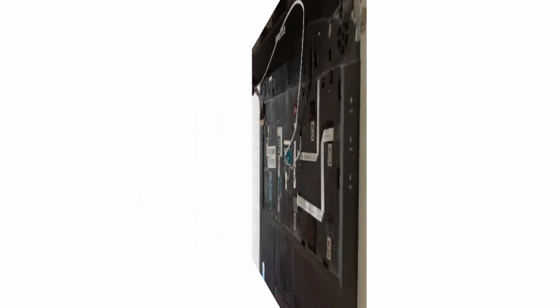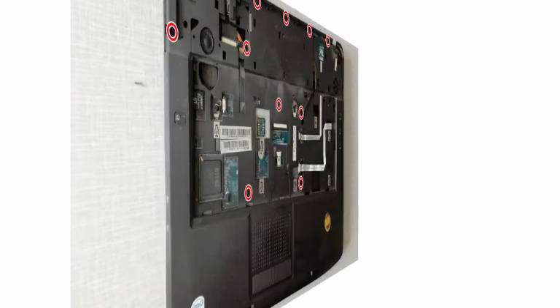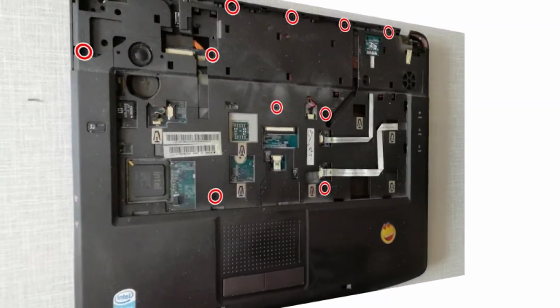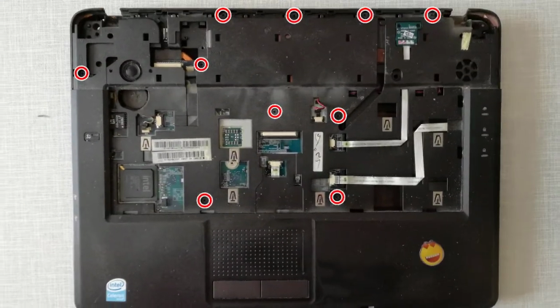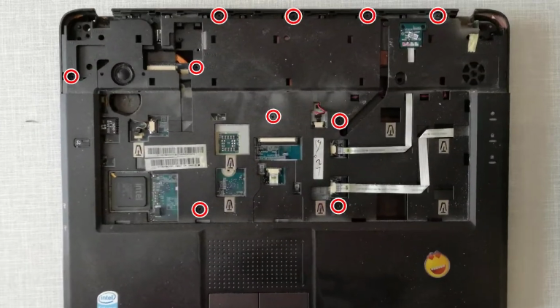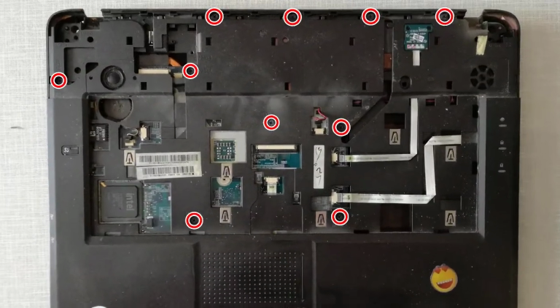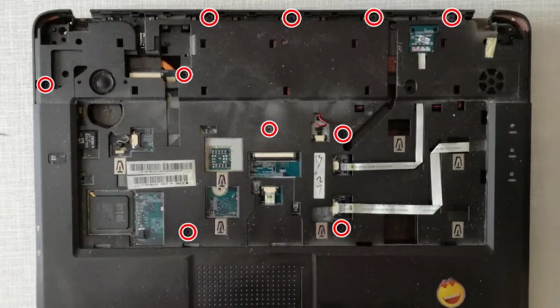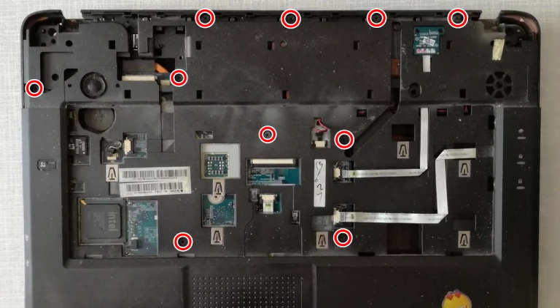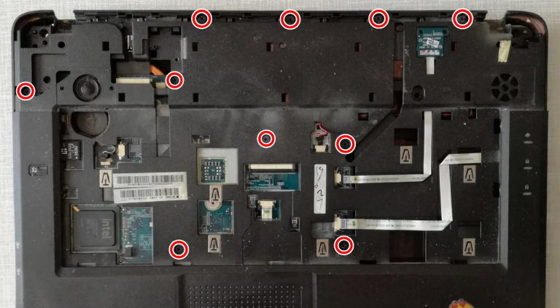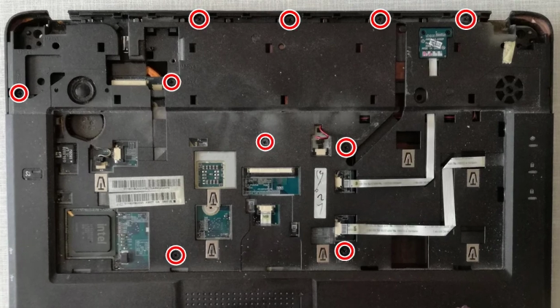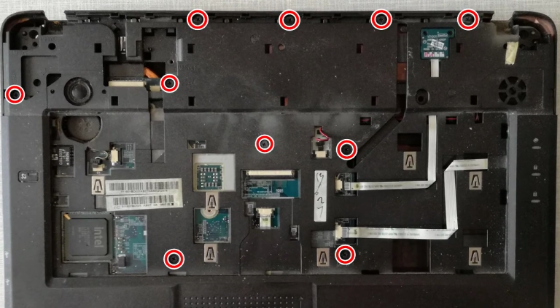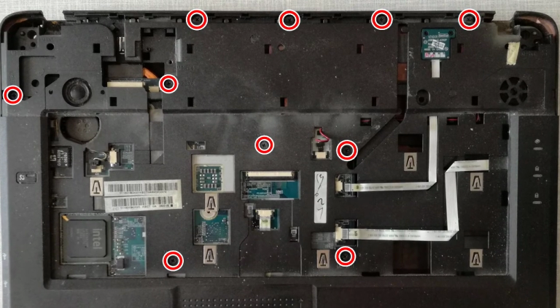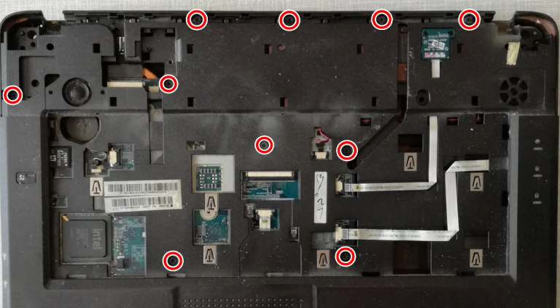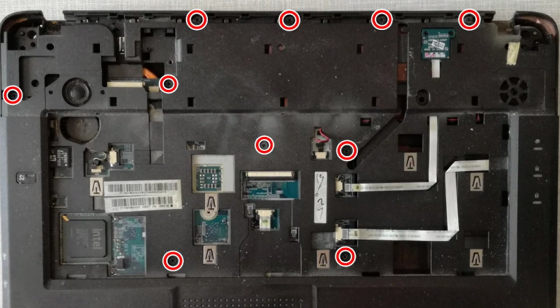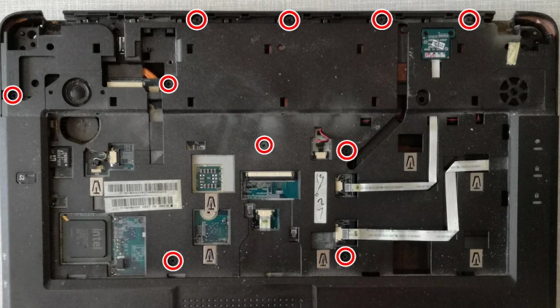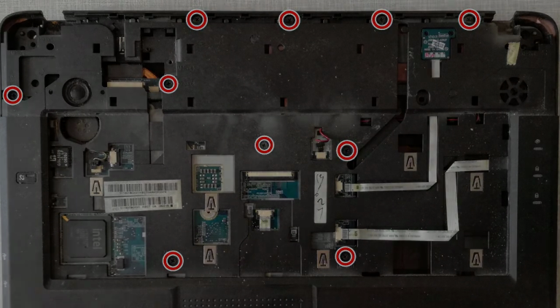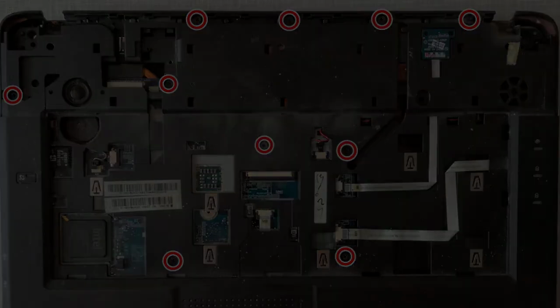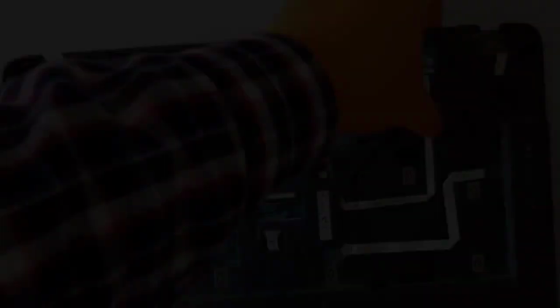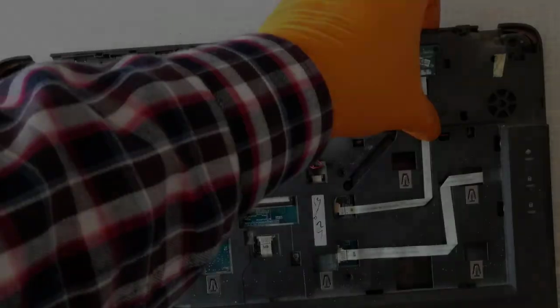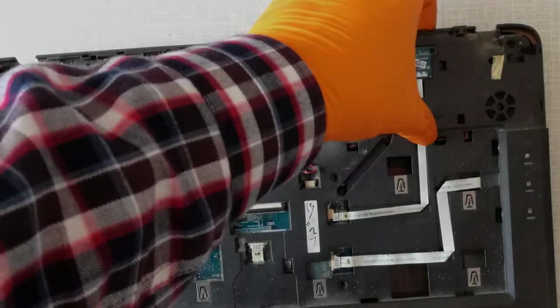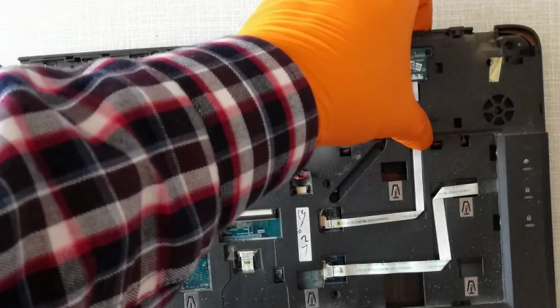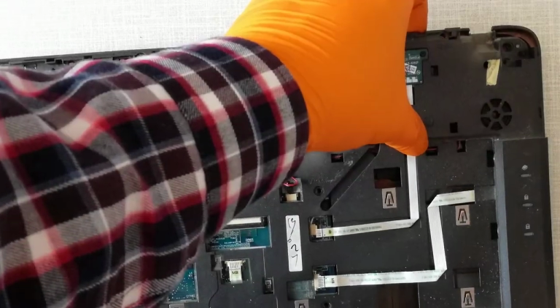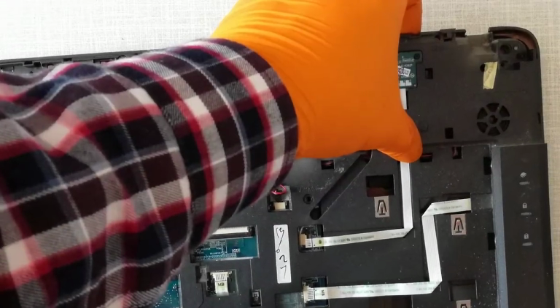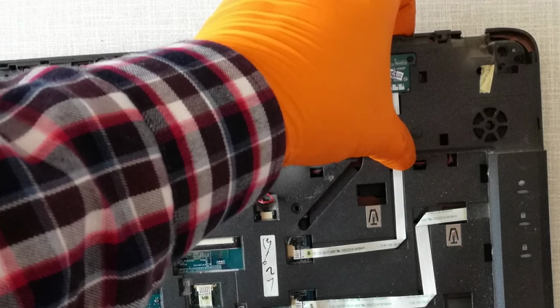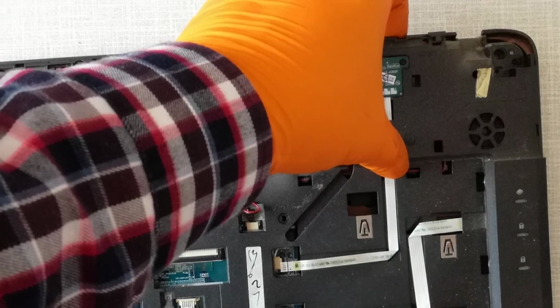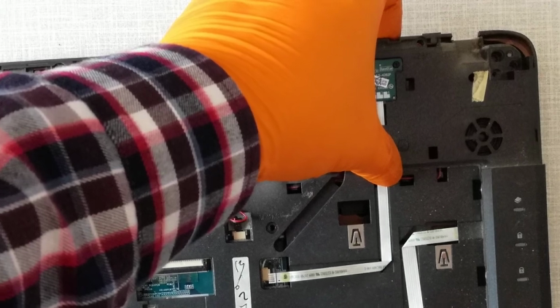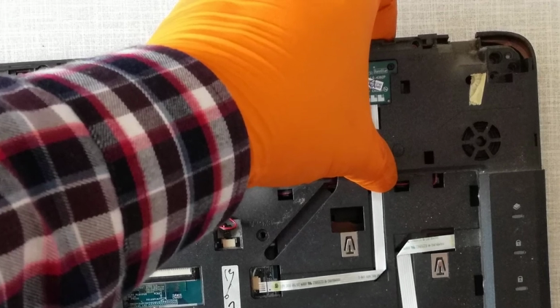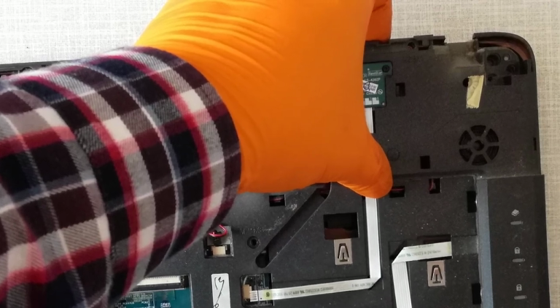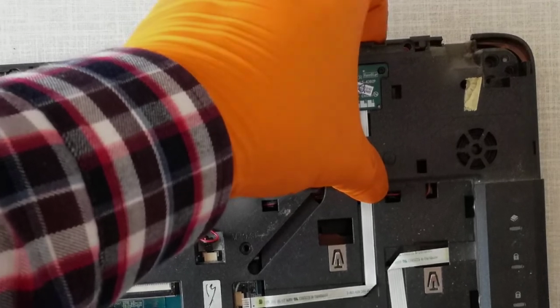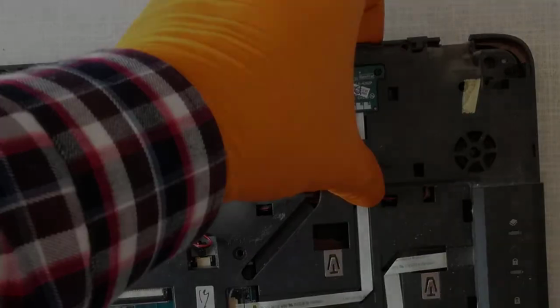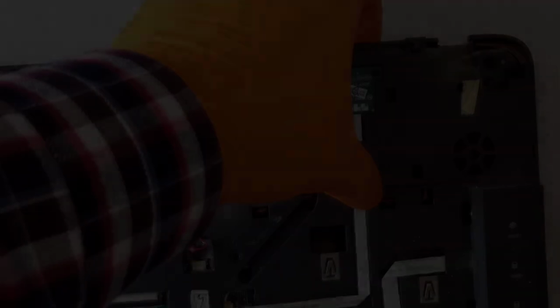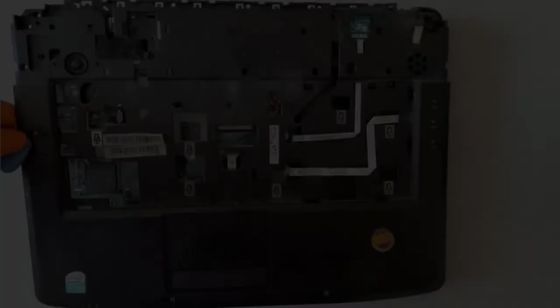Step 14, I remove the palm rest holding screws. Step 15, I remove the palm rest with the help of a plastic opening tool.